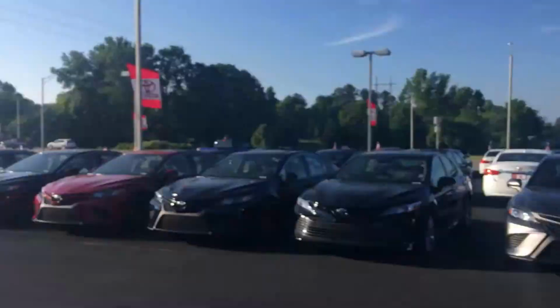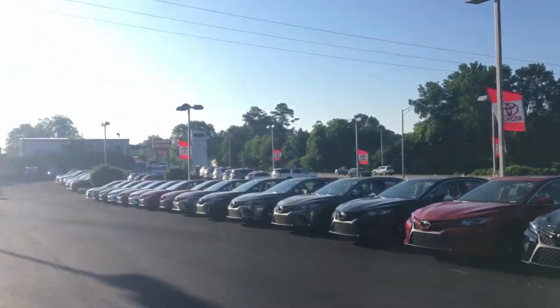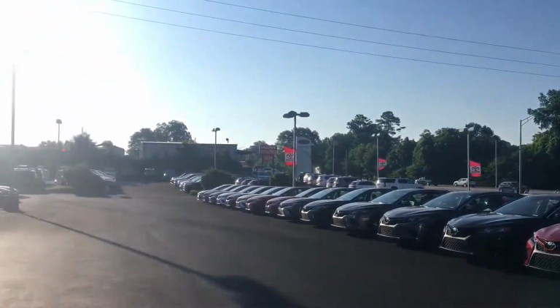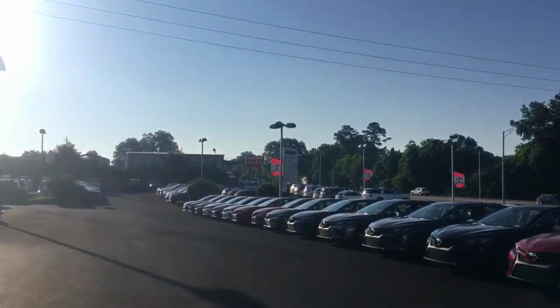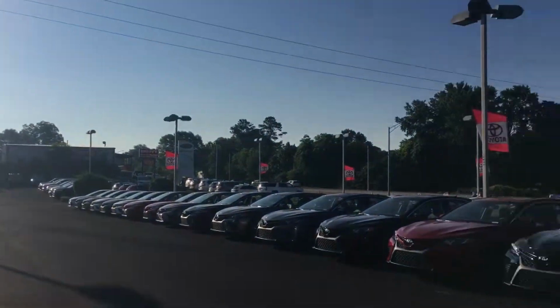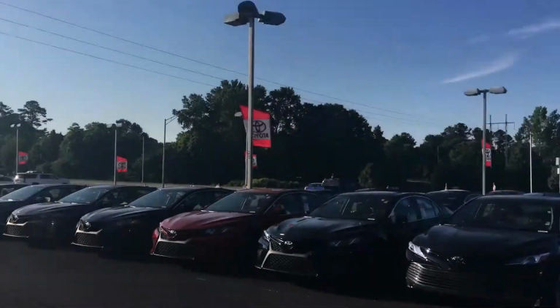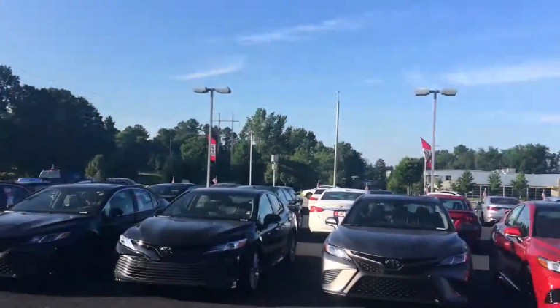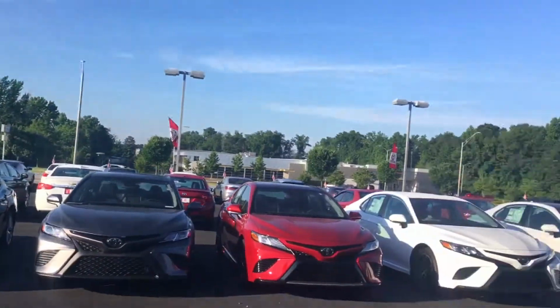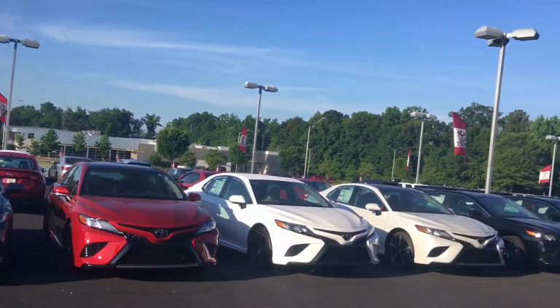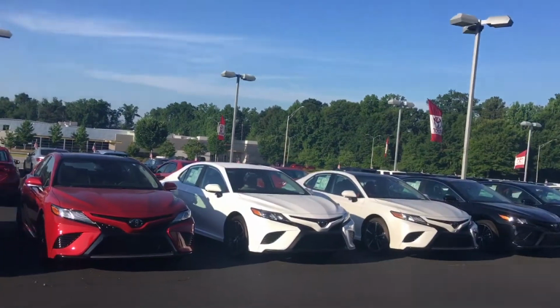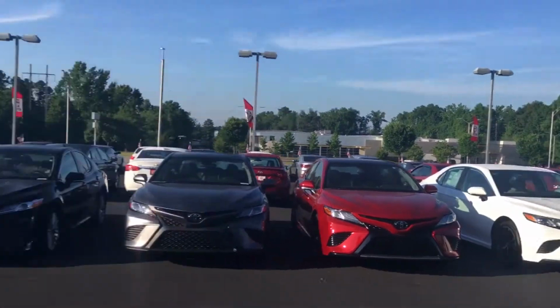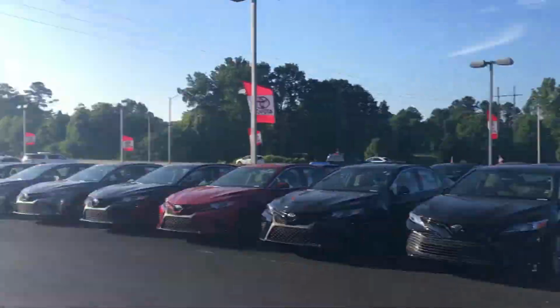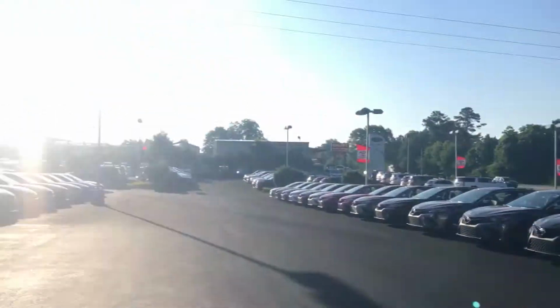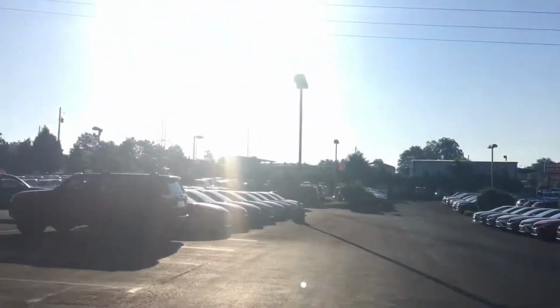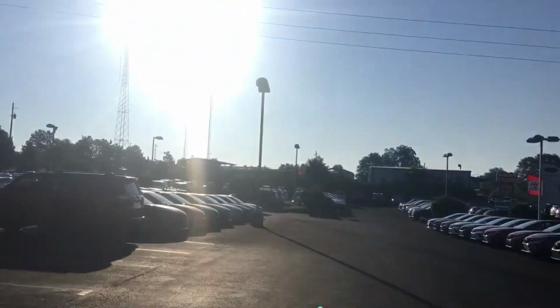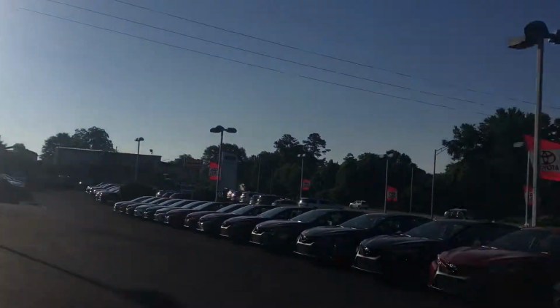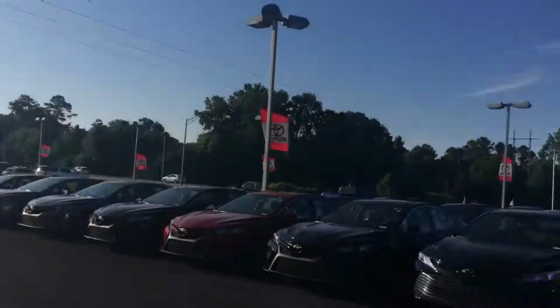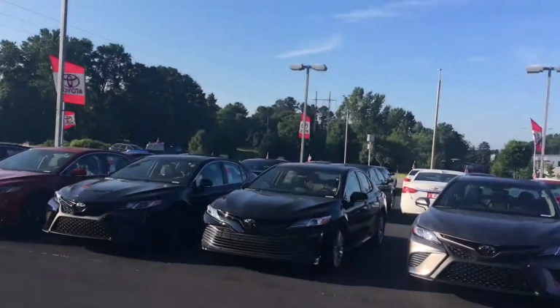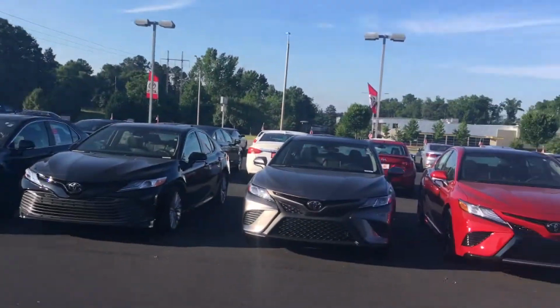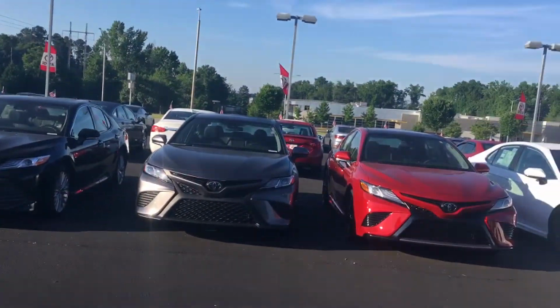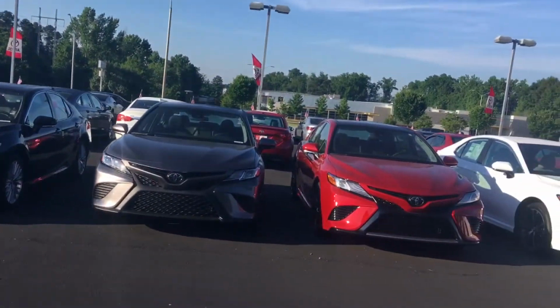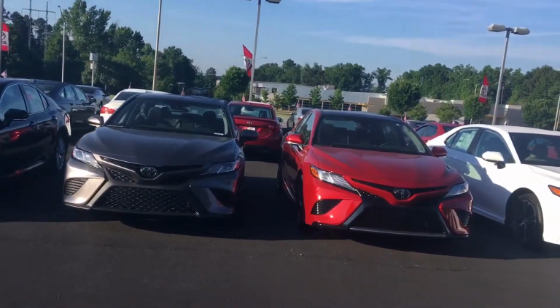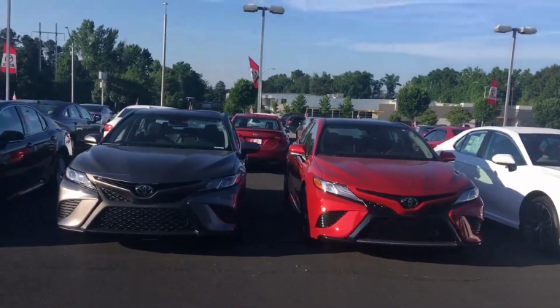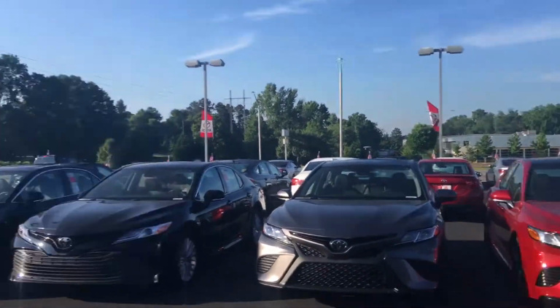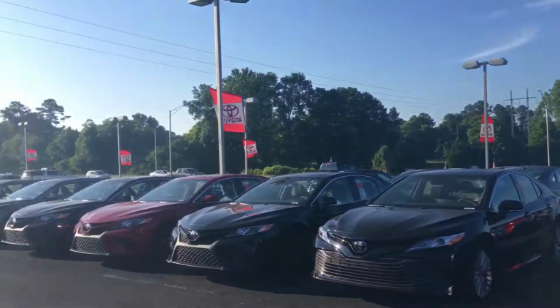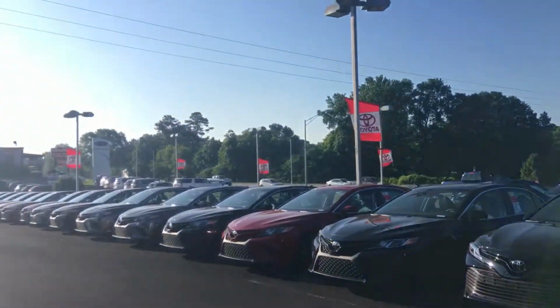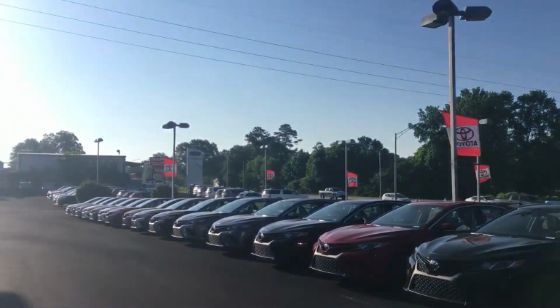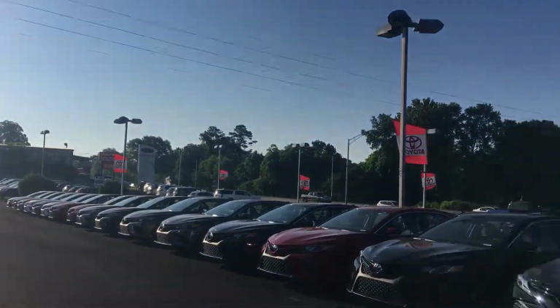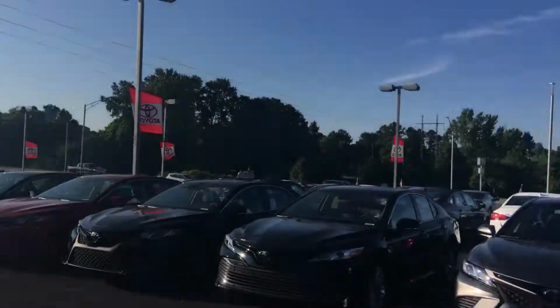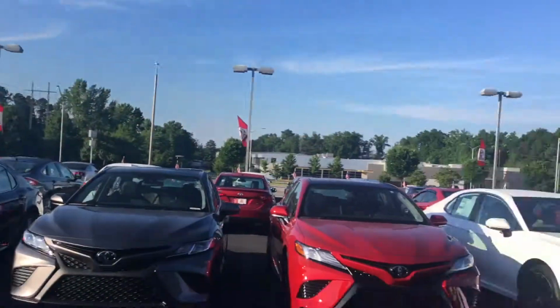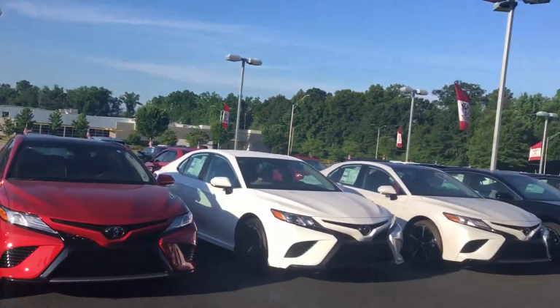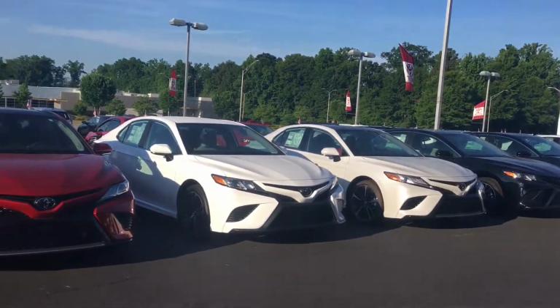Toria, as you can see here, I've got over 40 on this front row to choose from. Got another whole row down here in overflow. I know you're looking for a red one — I've got three, four, five red ones on the front row right here.